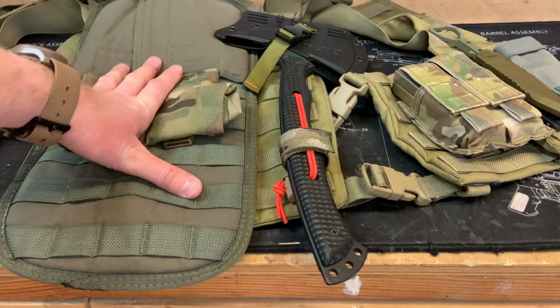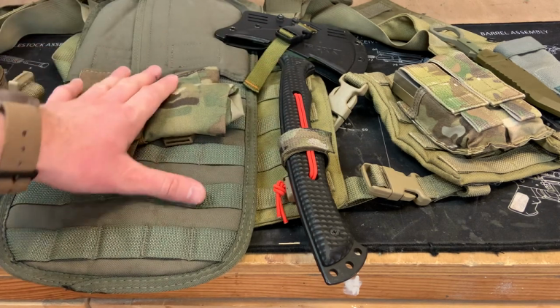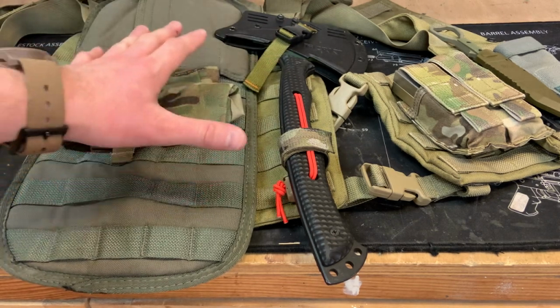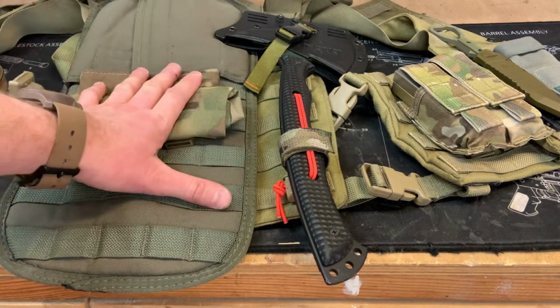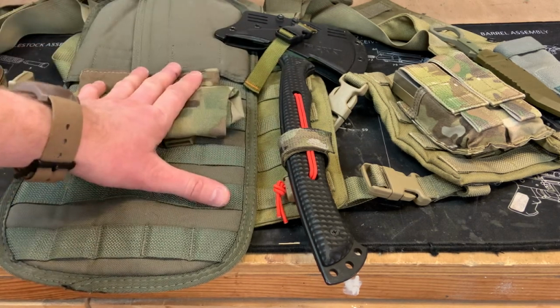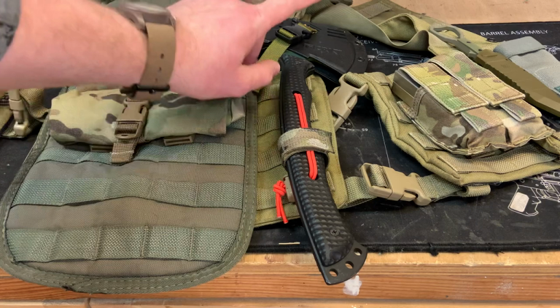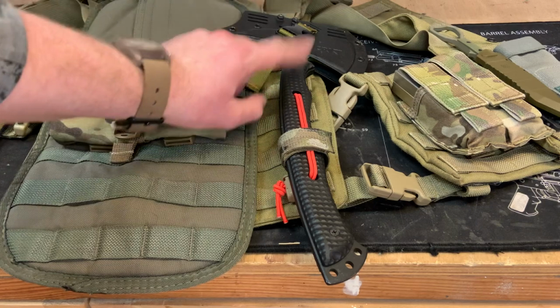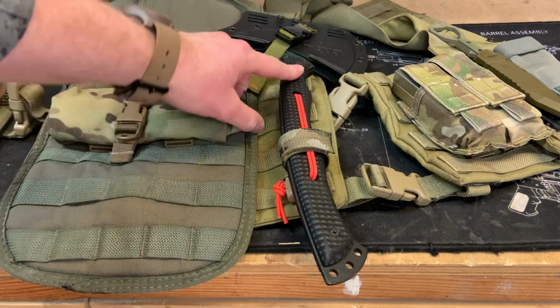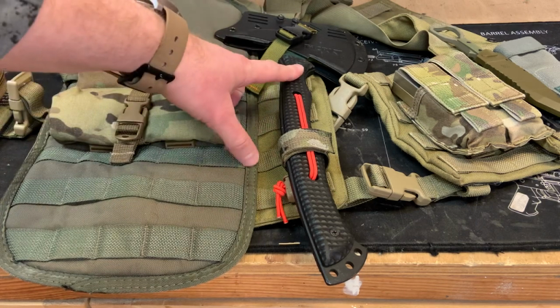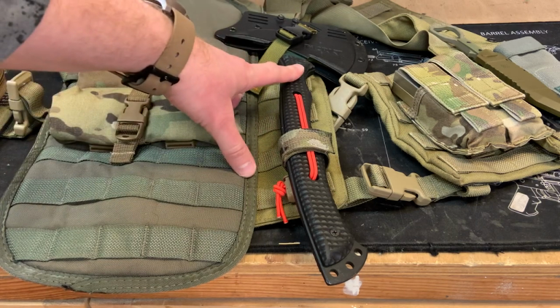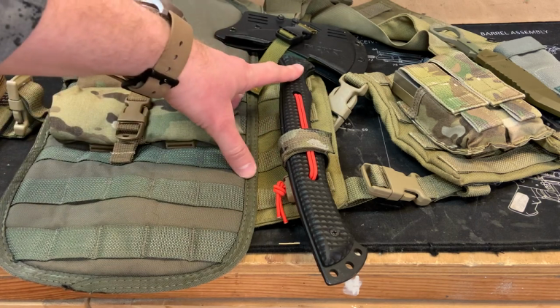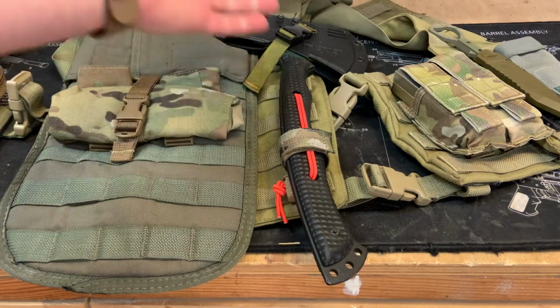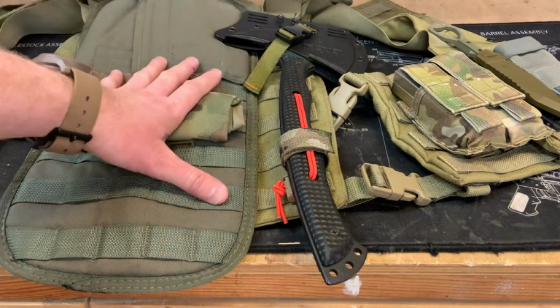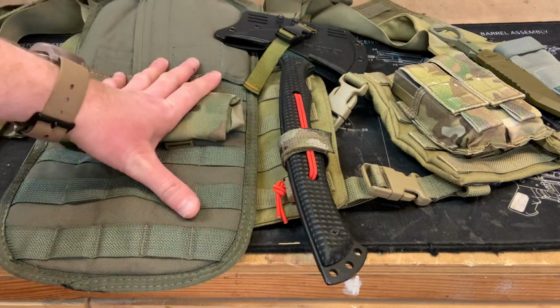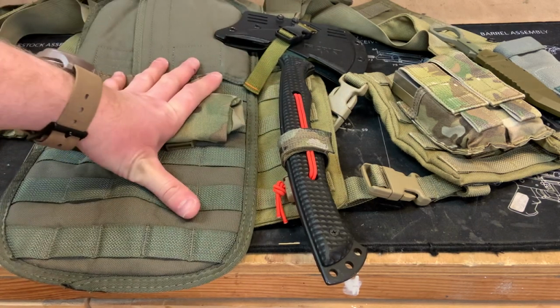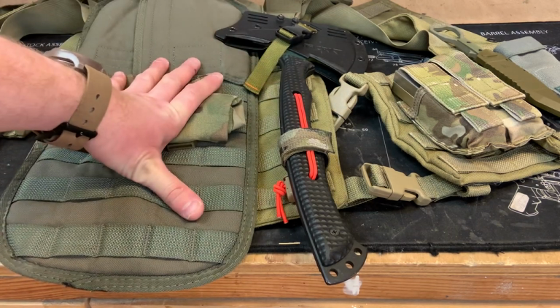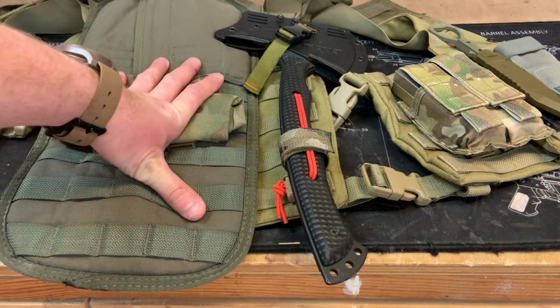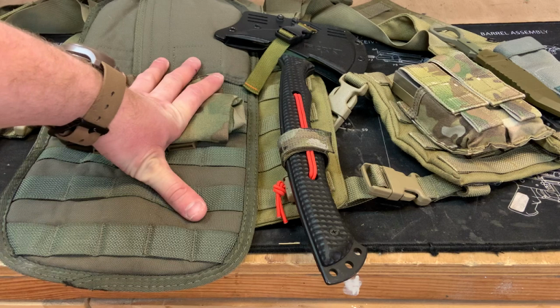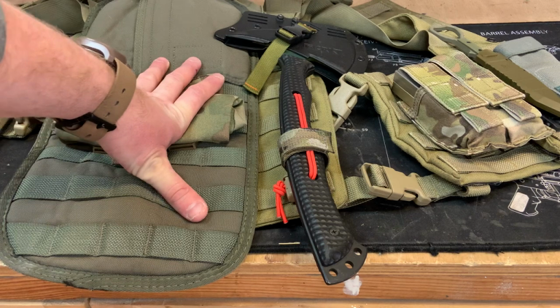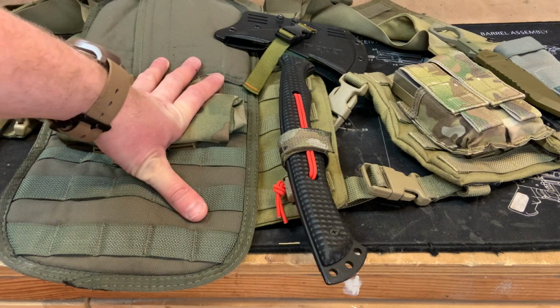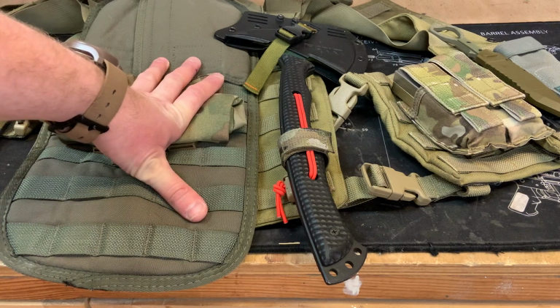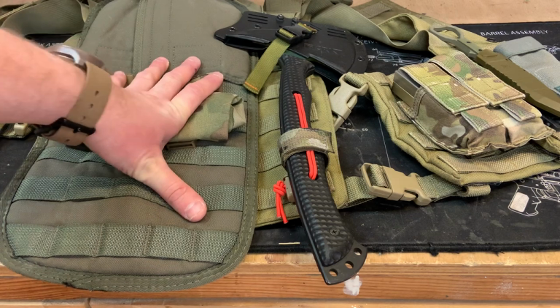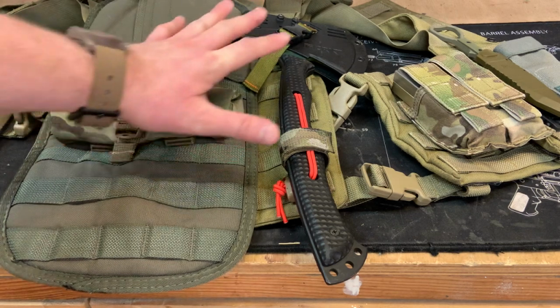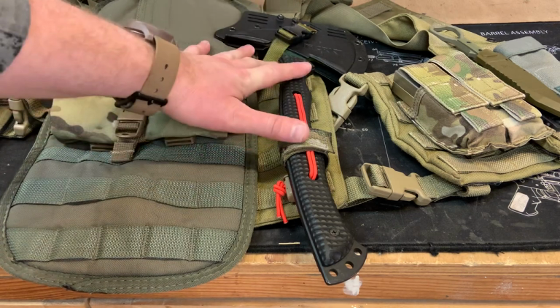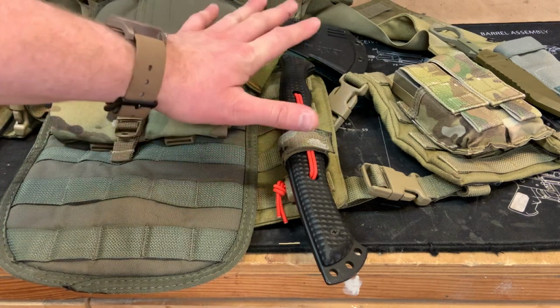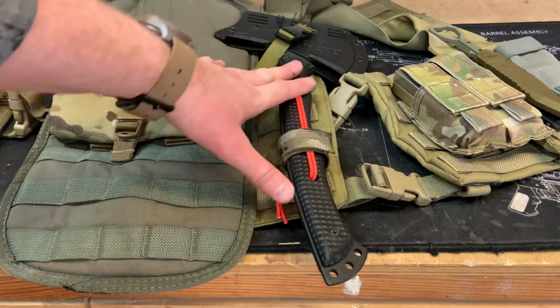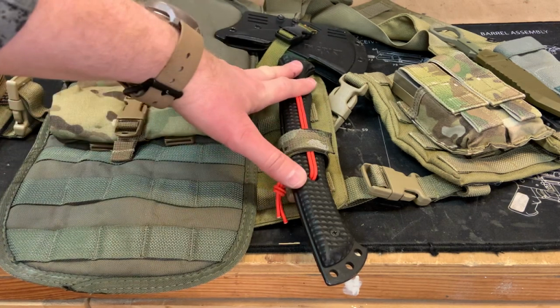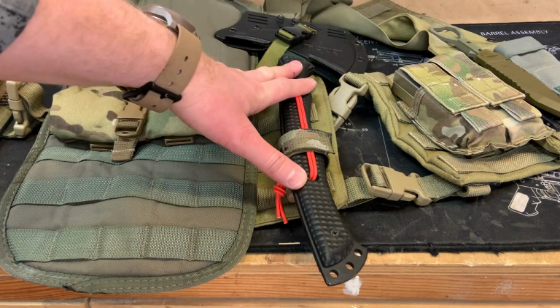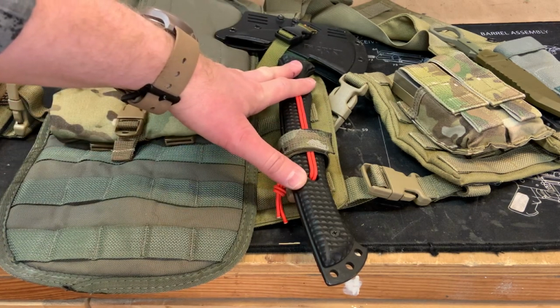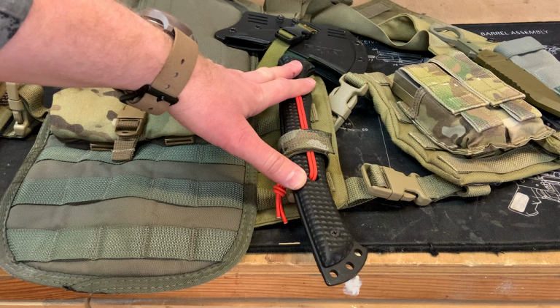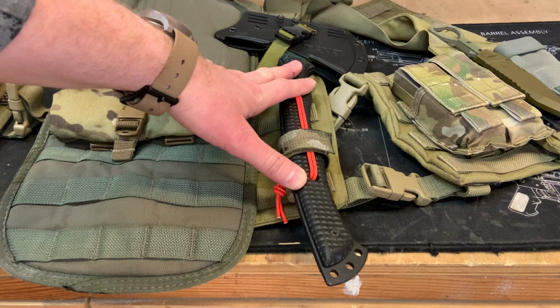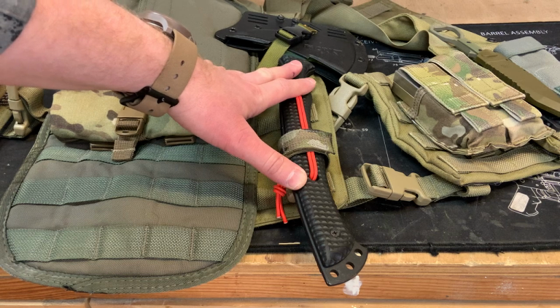I also found out from my friend Adrian that this tomahawk has been discontinued. You could probably find it secondhand or maybe from some major retailers, but it's been pretty good to me. I do have a full review out there somewhere on the channel as well.